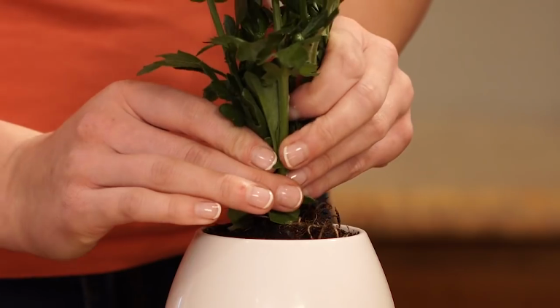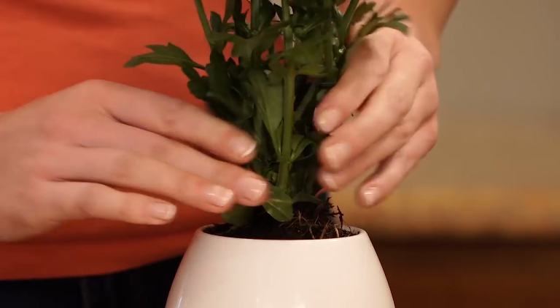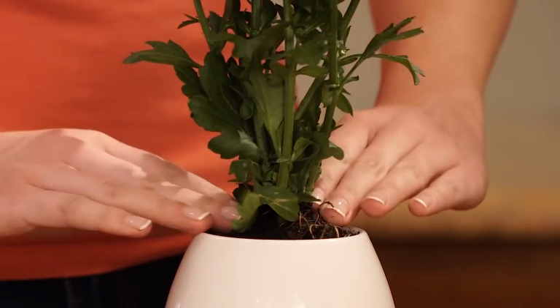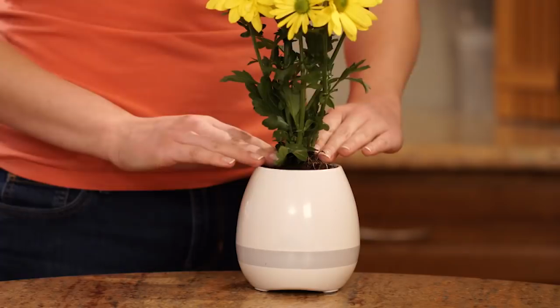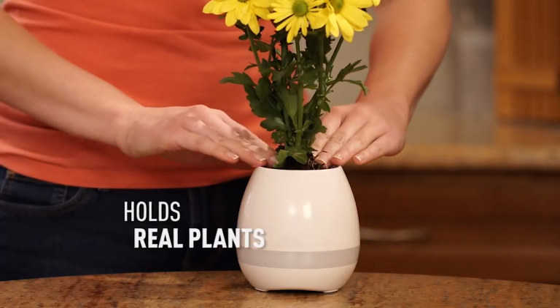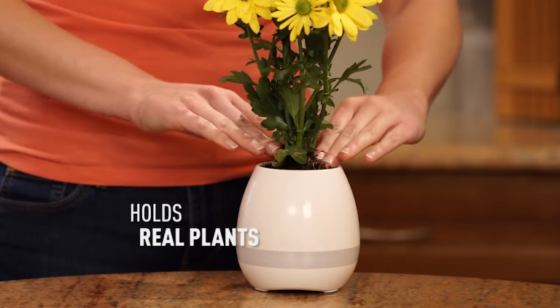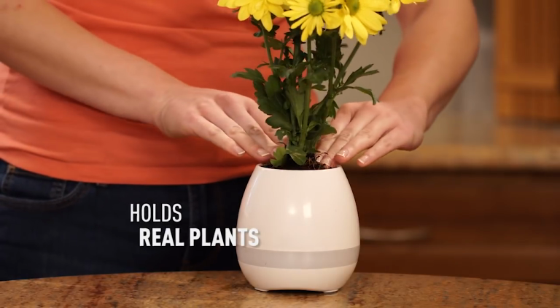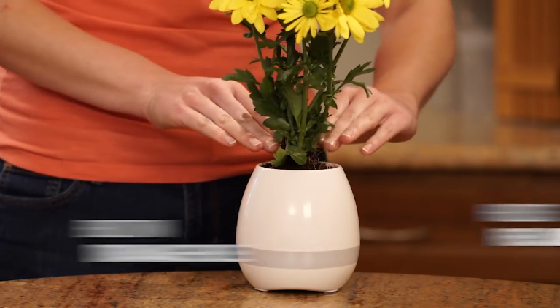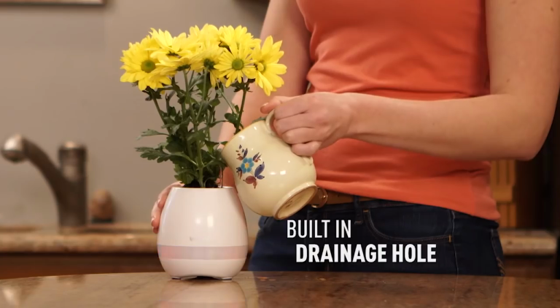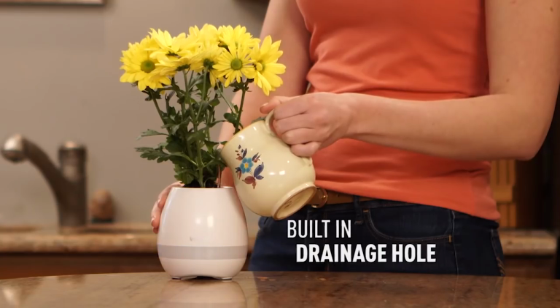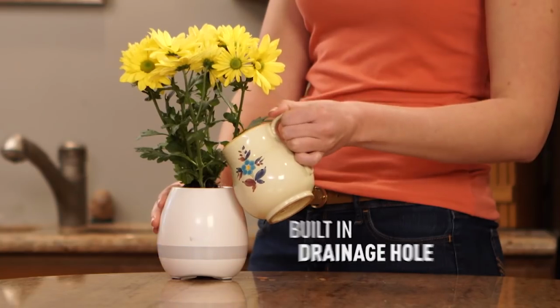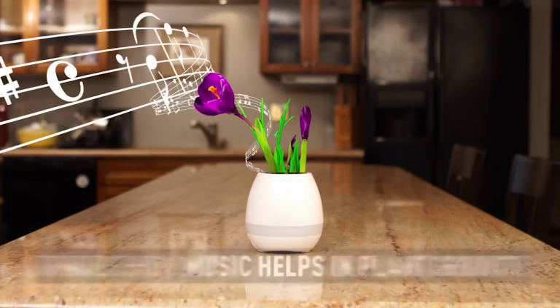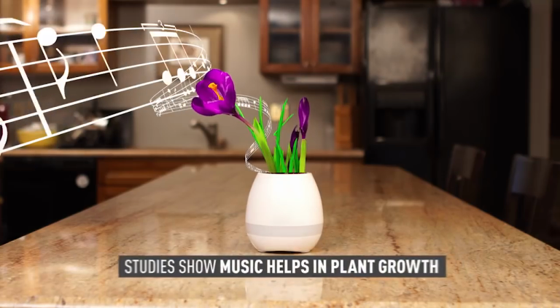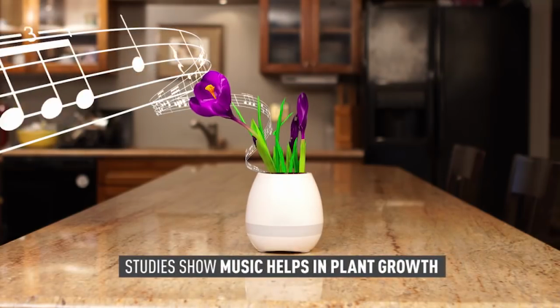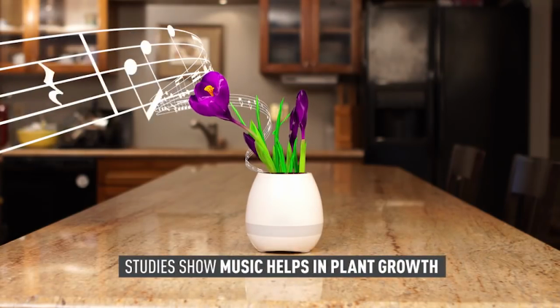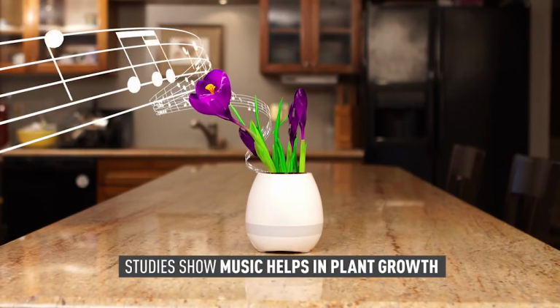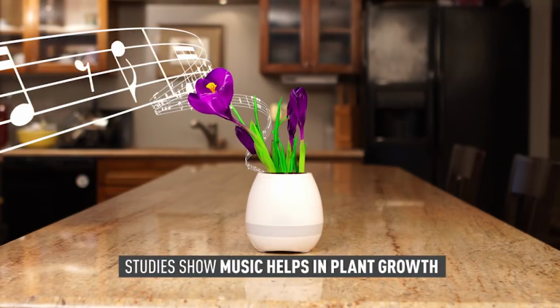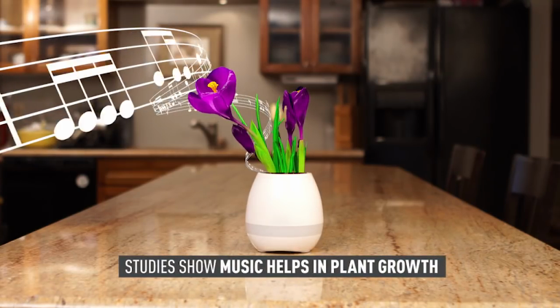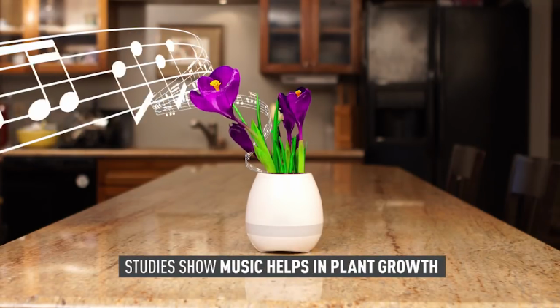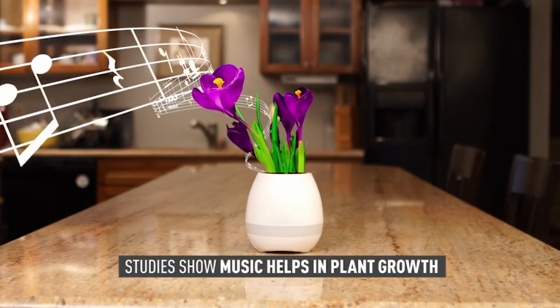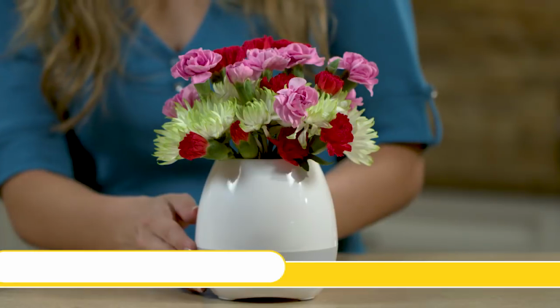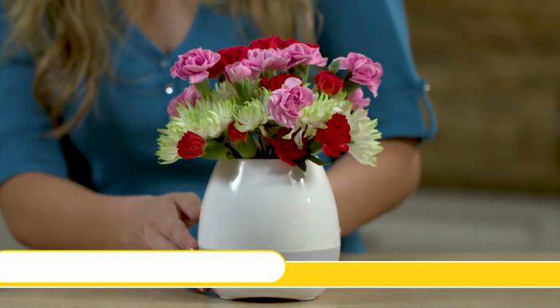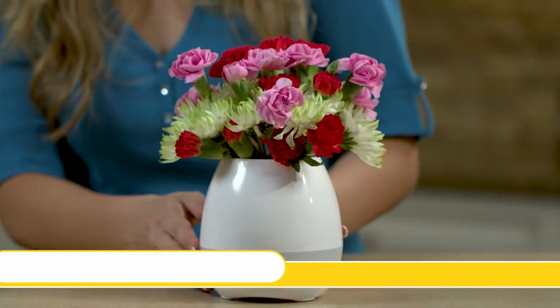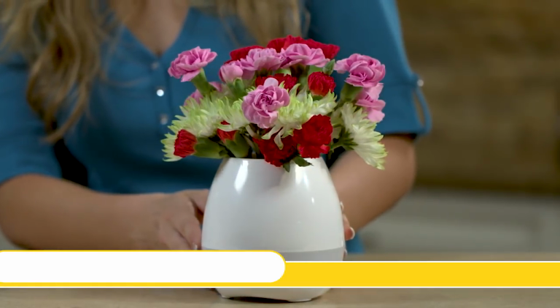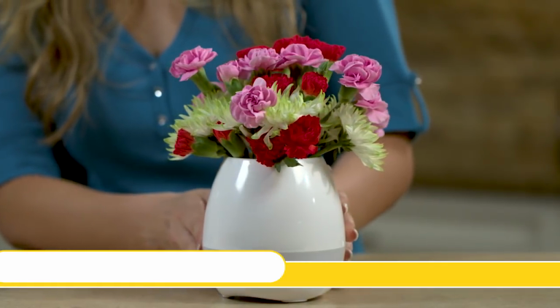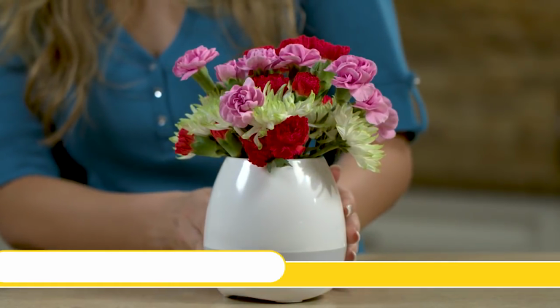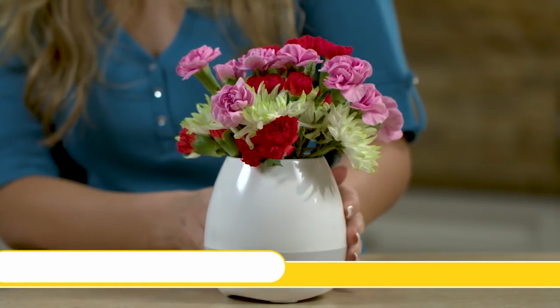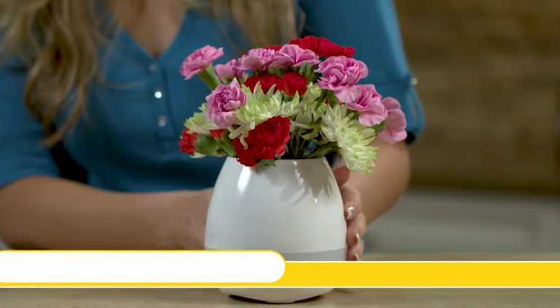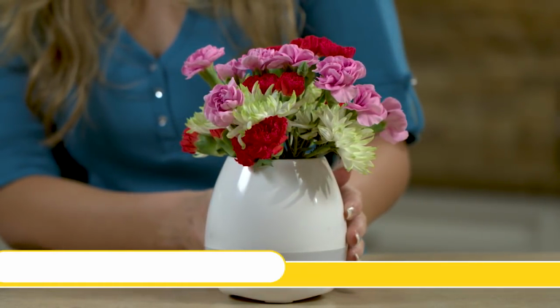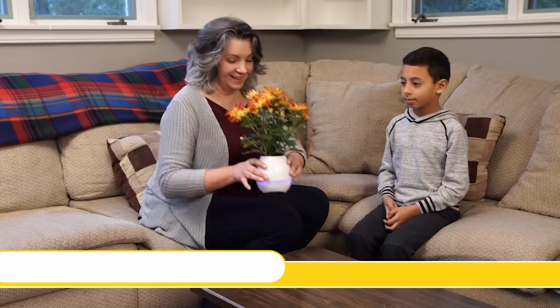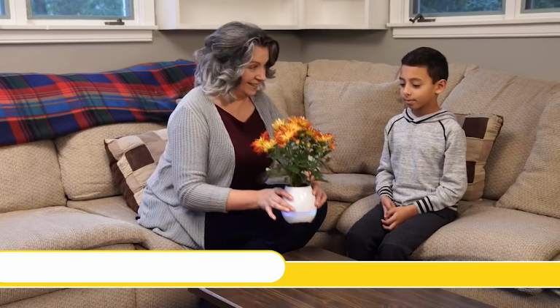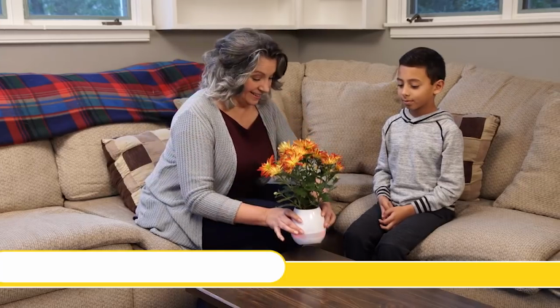Use your MicroBoom SmartVase as a flower pot to hold a real plant. Studies show that music can help your plants grow better, so now you can grow the happiest, healthiest plants. But that's not all.